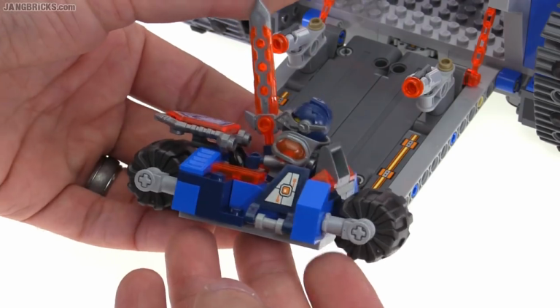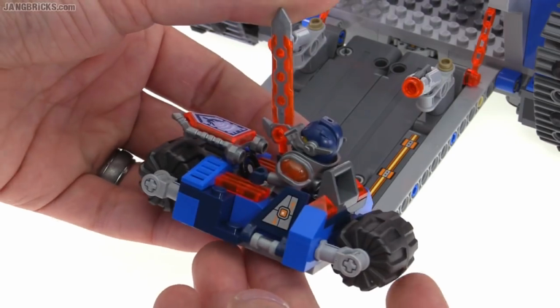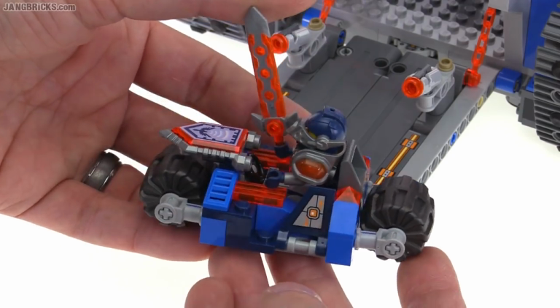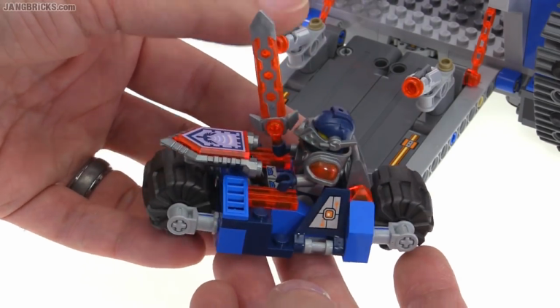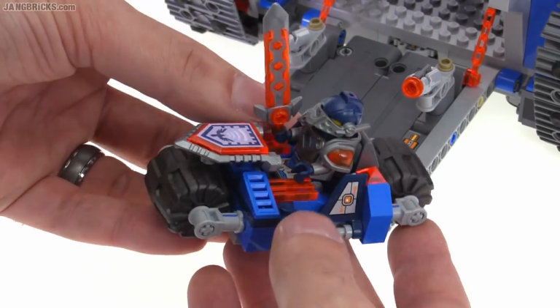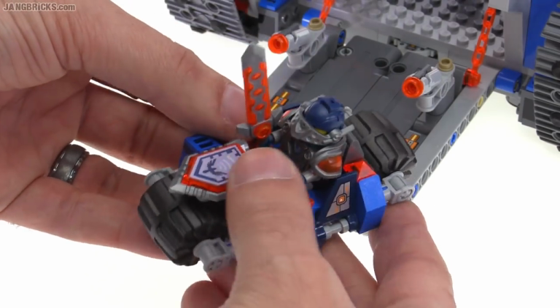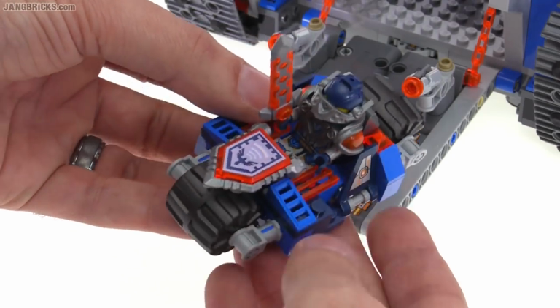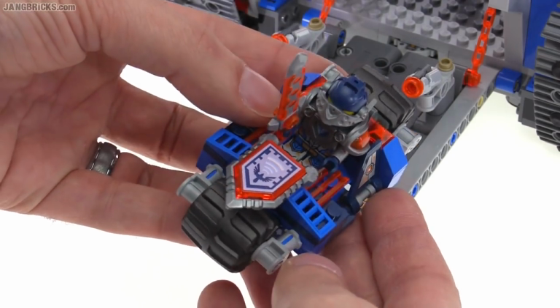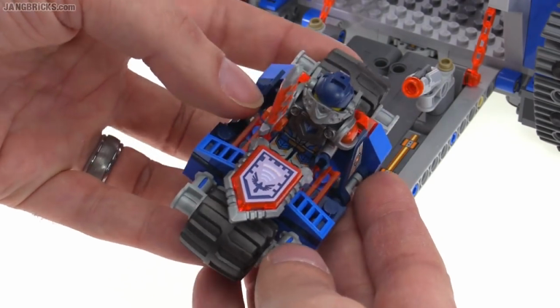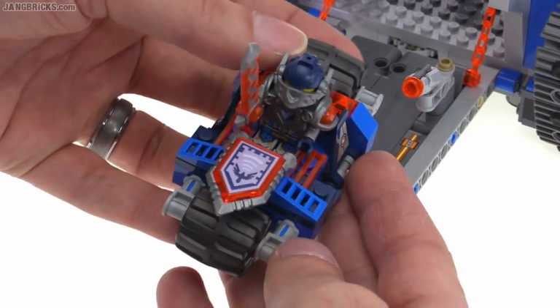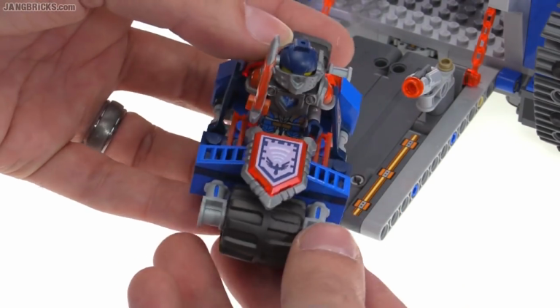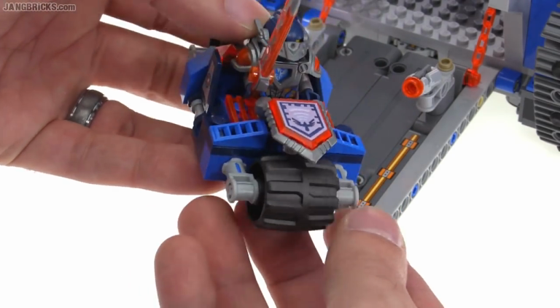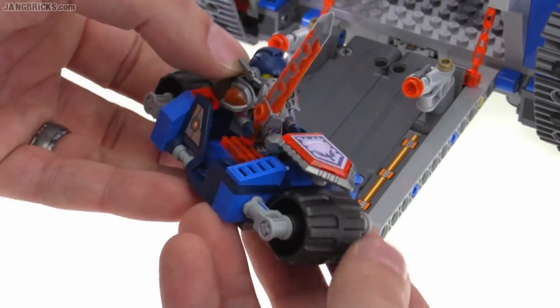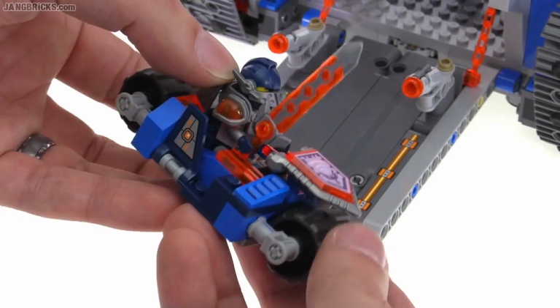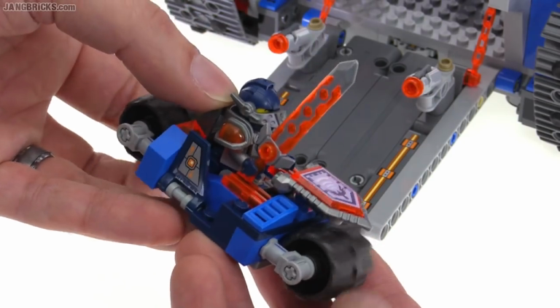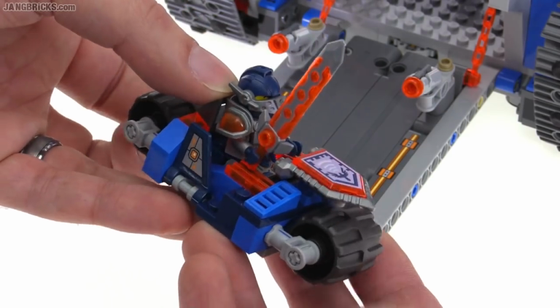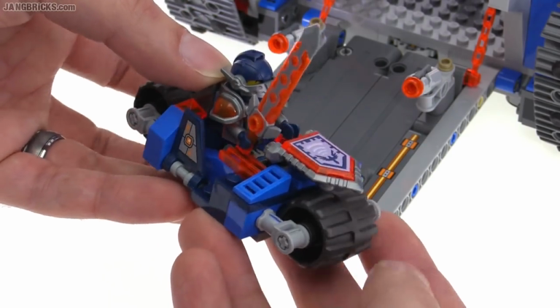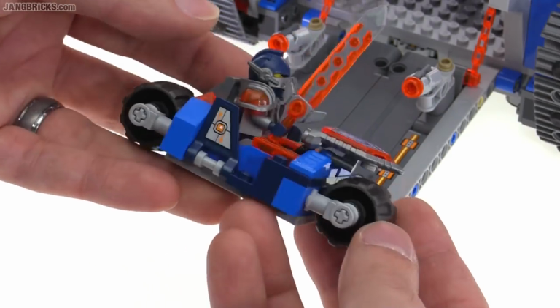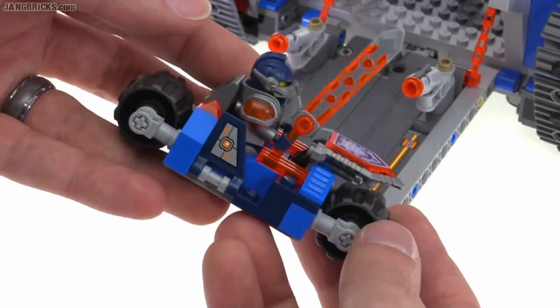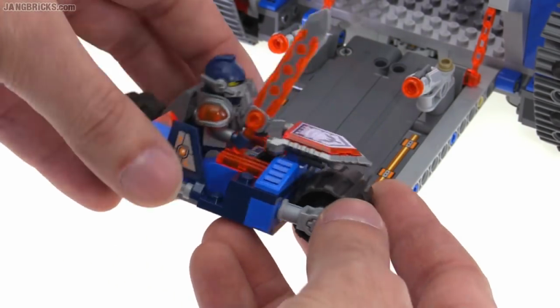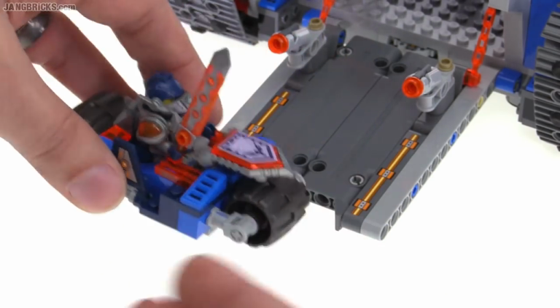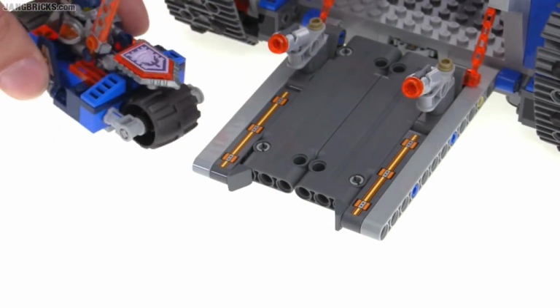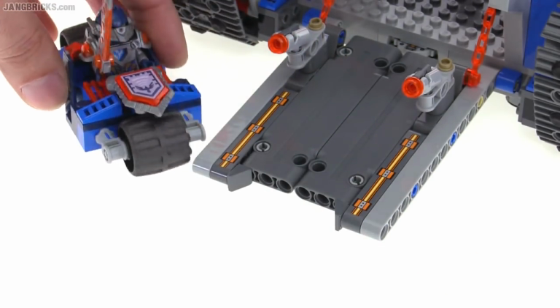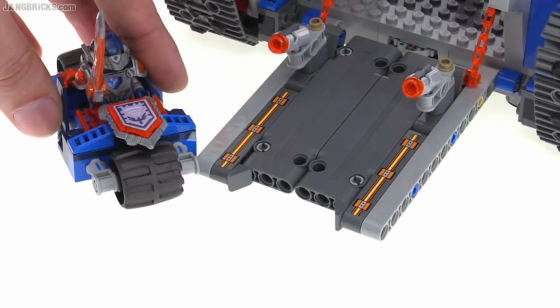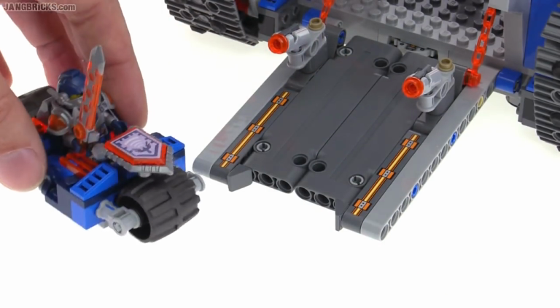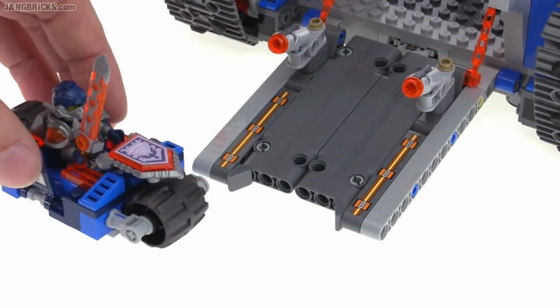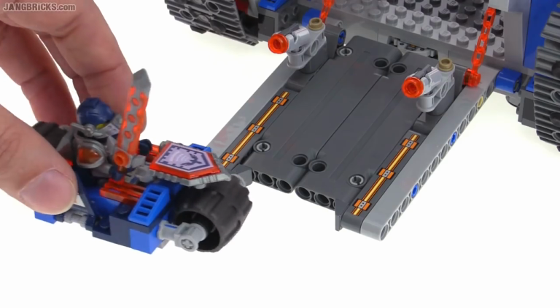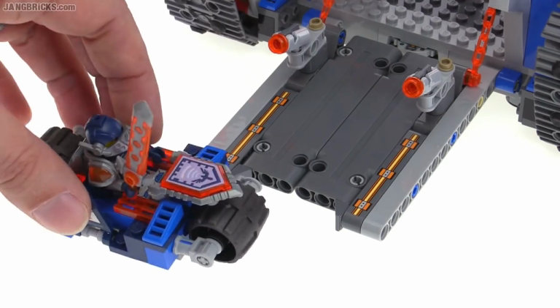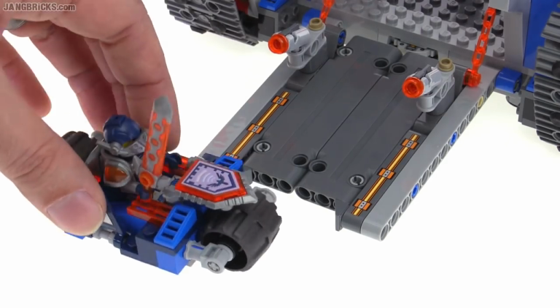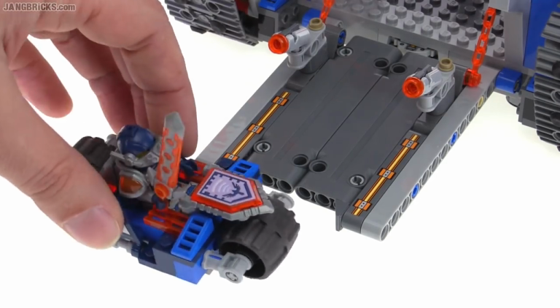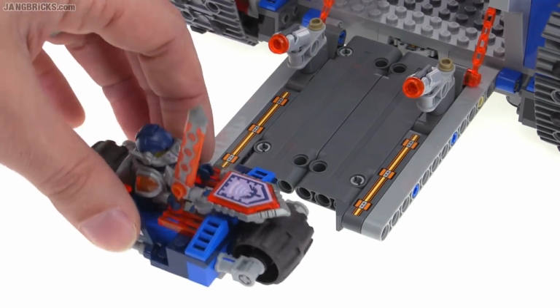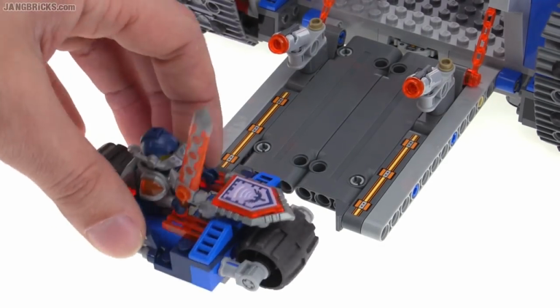It currently has Clay in there with his shield attached to the front. It's basically just a low-profile motorcycle, but it's nice and fits in with the scheme of the whole thing really well, and rolls and can kind of turn side to side.